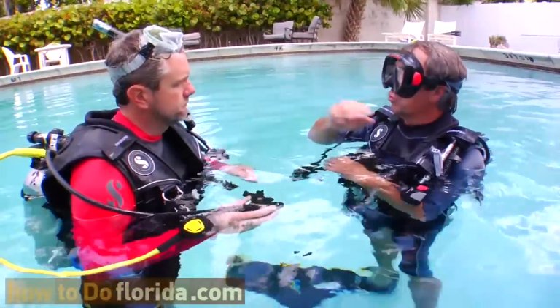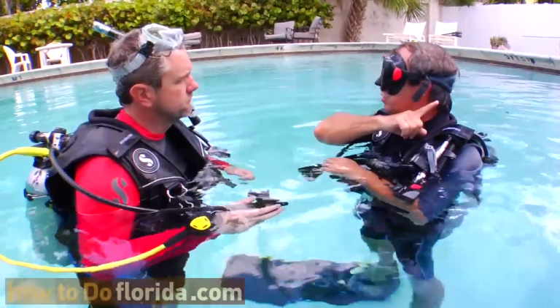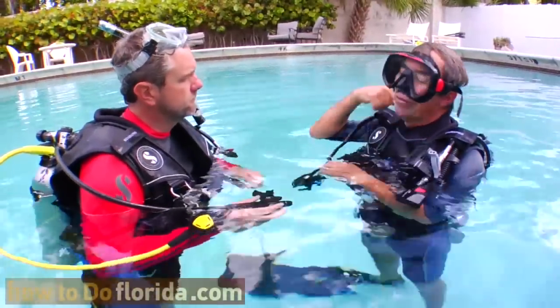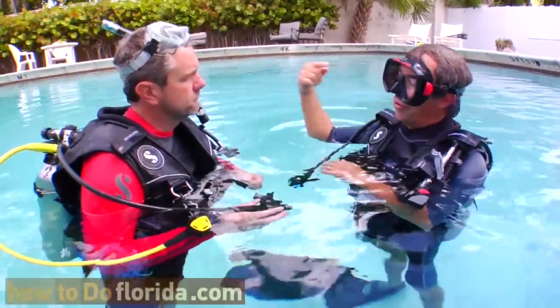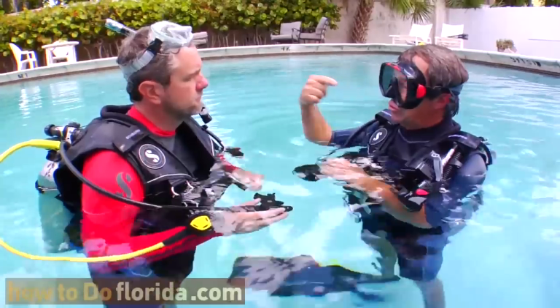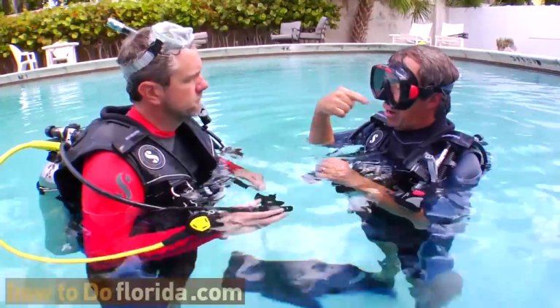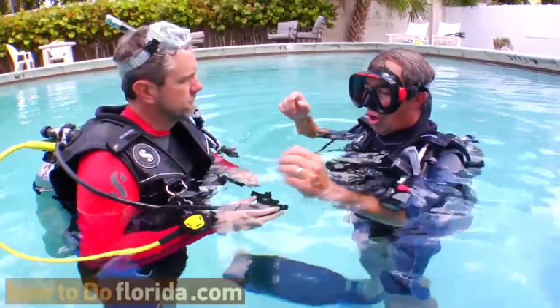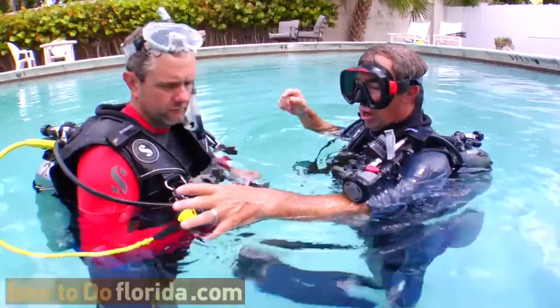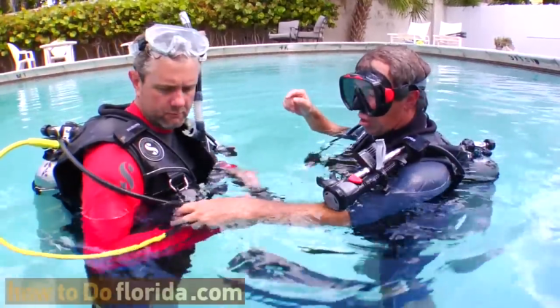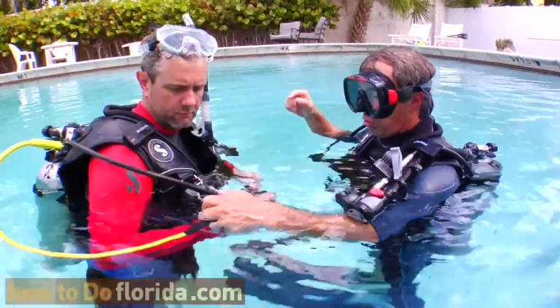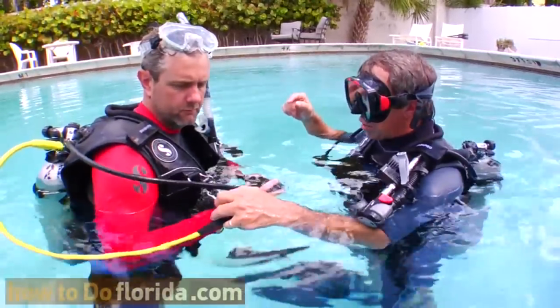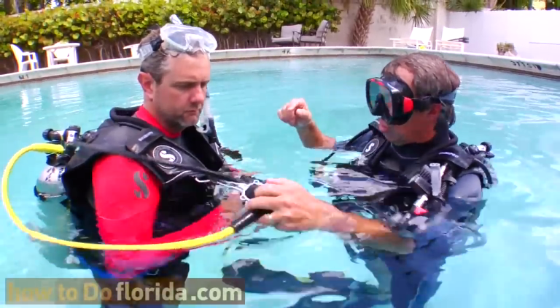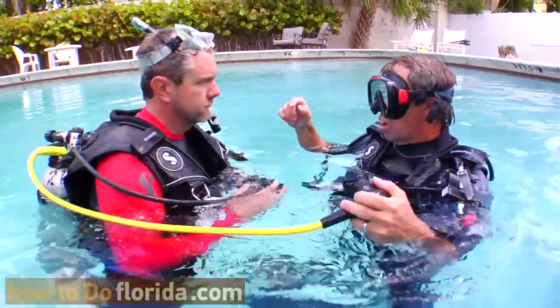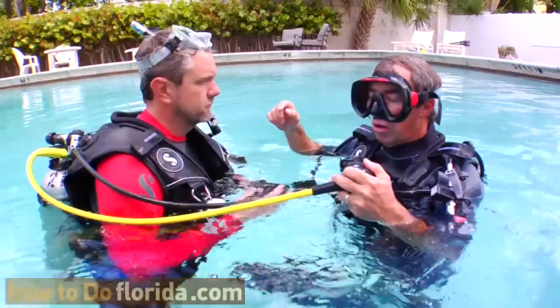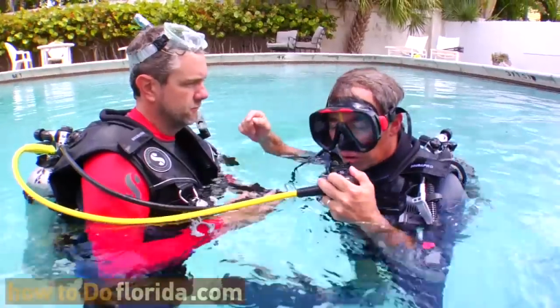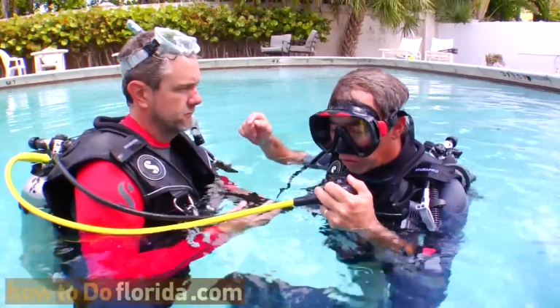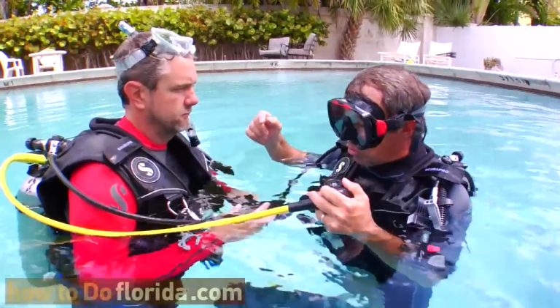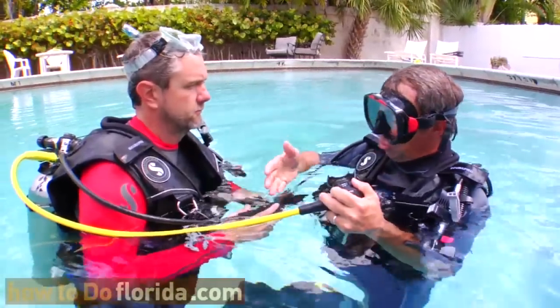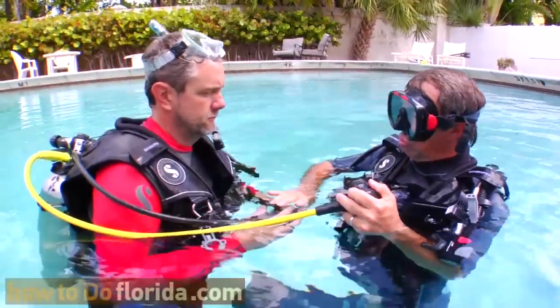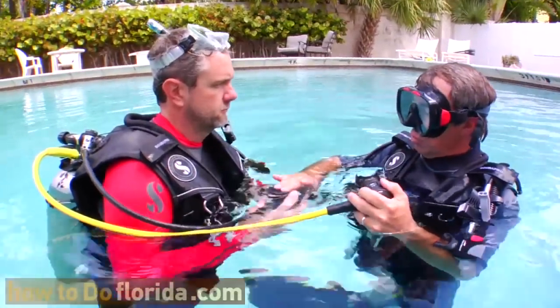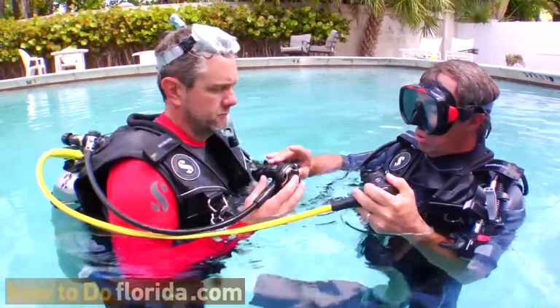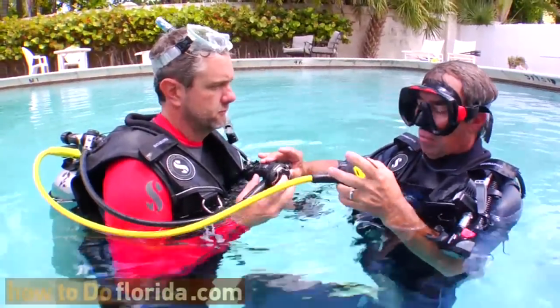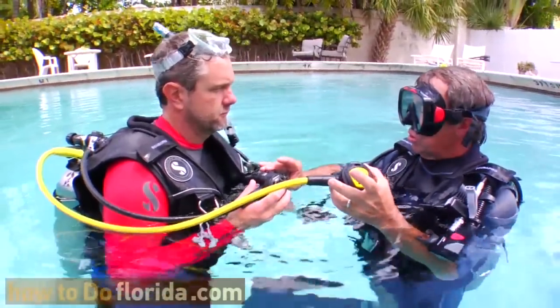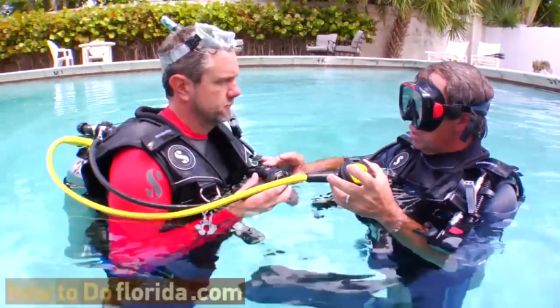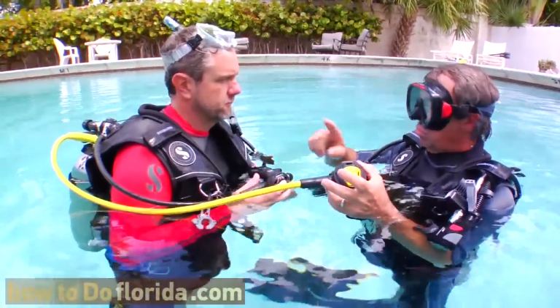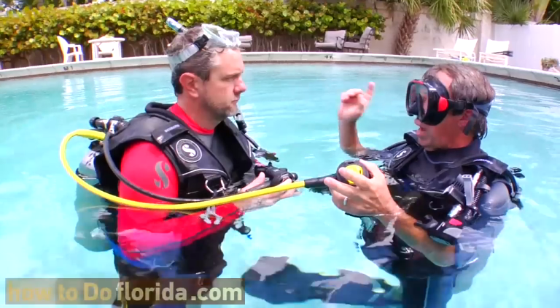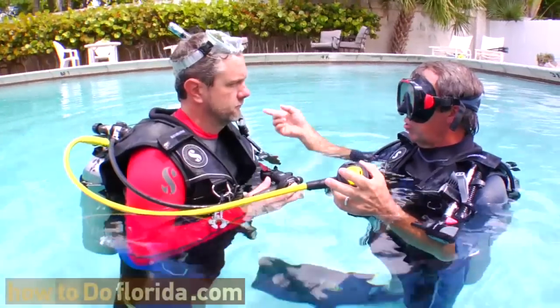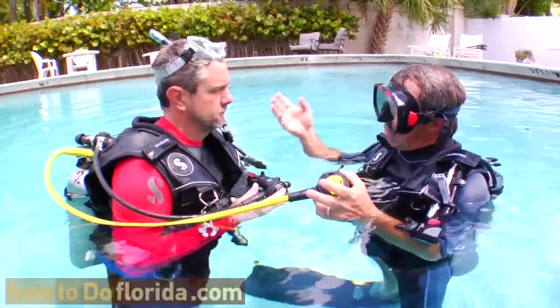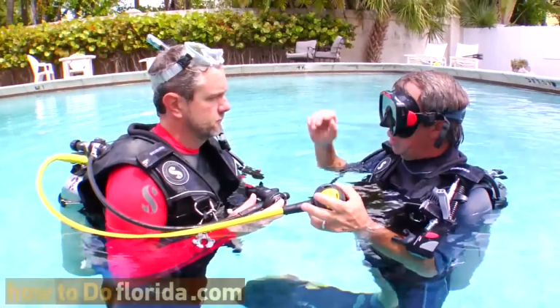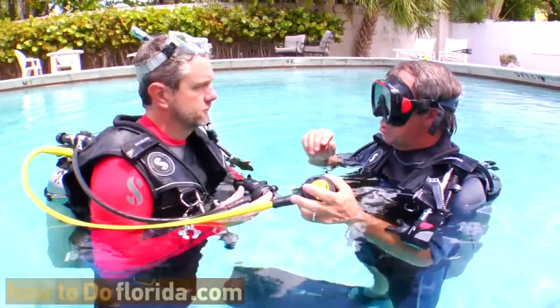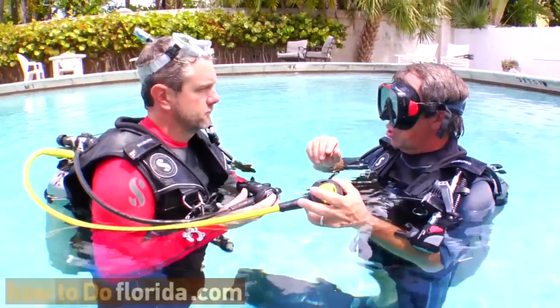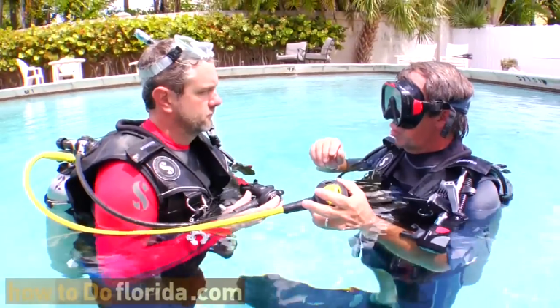Another hand signal is if somebody comes up to you and signals that they're out of air and need to share air. They'll come over and grab your octopus, pull the octopus off, put it in their mouth and start breathing. You're going to be breathing off the black one, I'm going to be breathing off the yellow one. We'll make a lap around the pool and that's how easy it is to share someone's air.